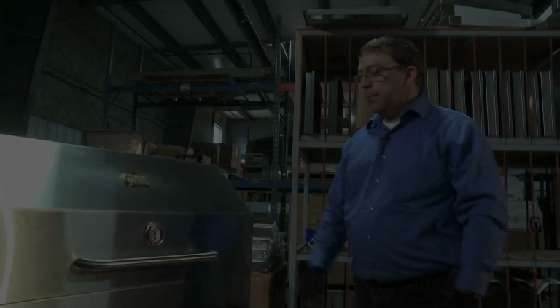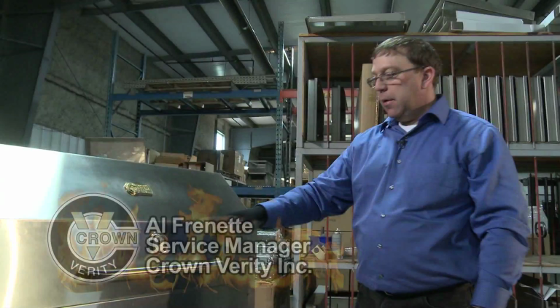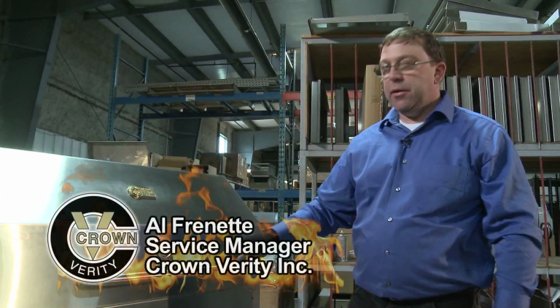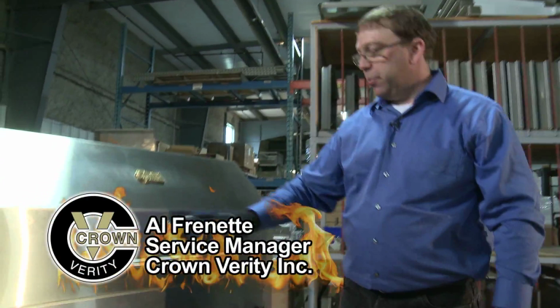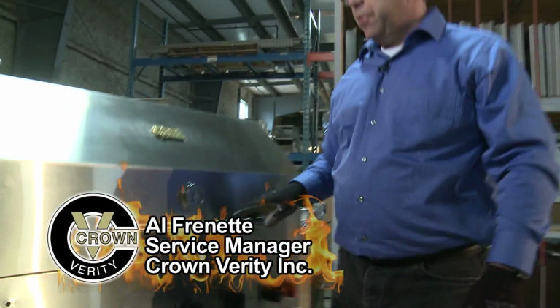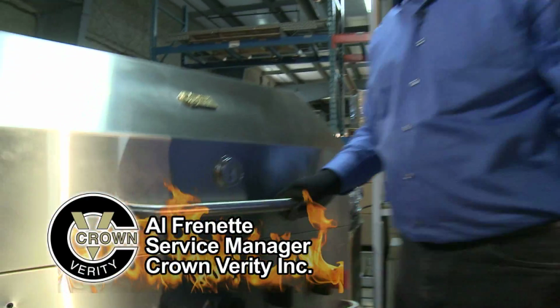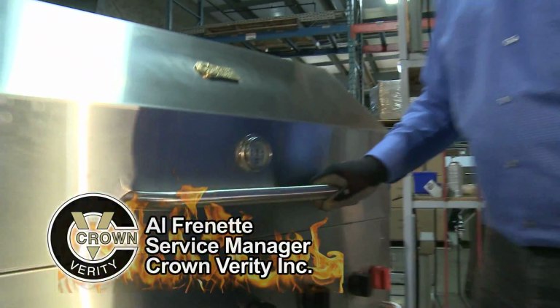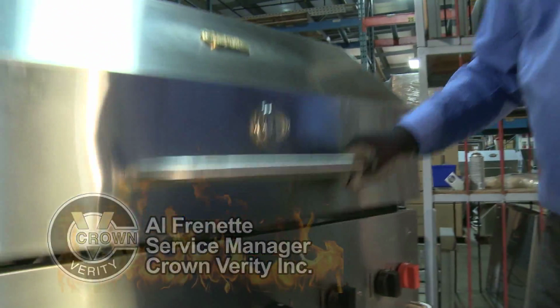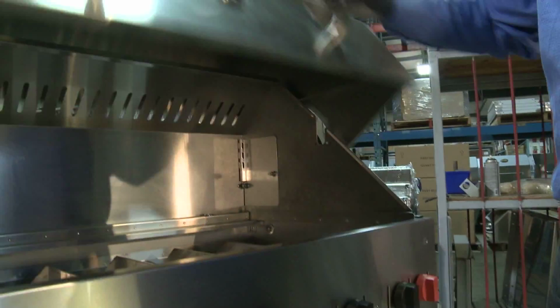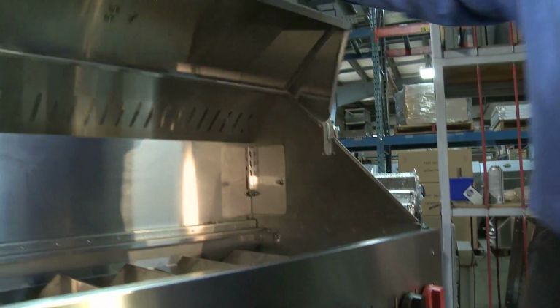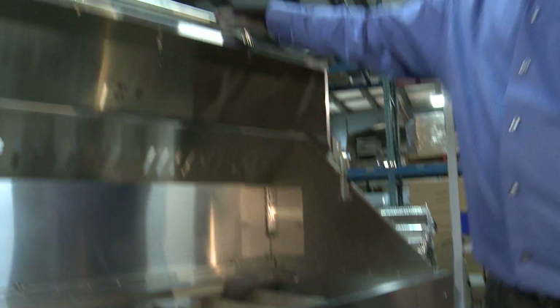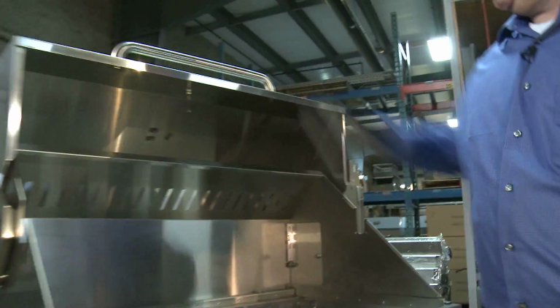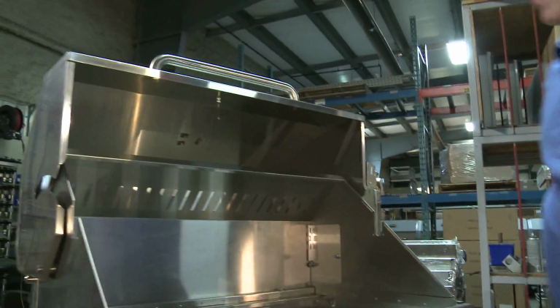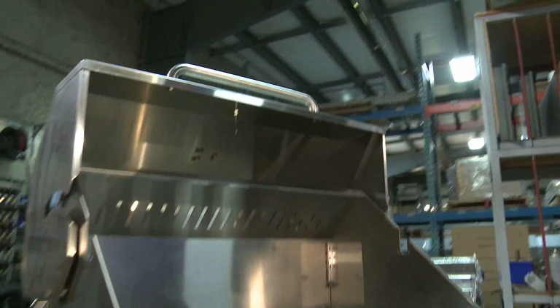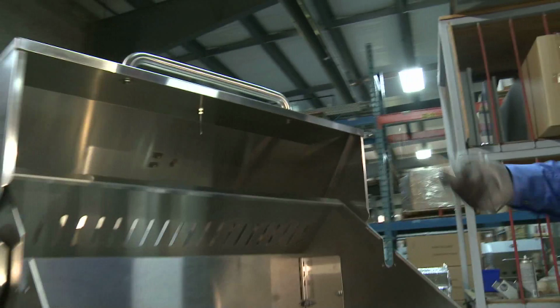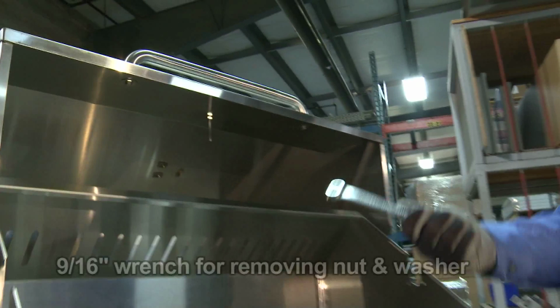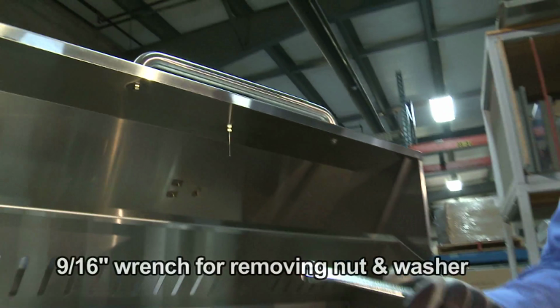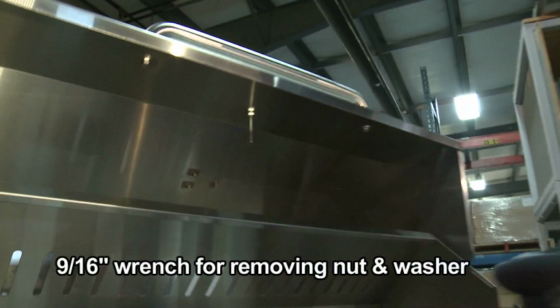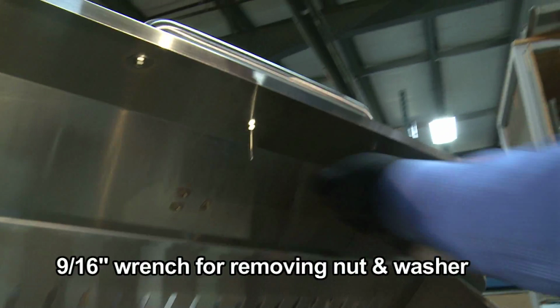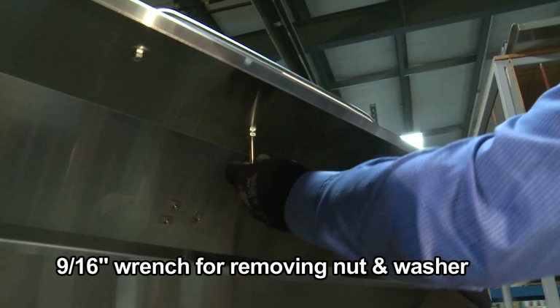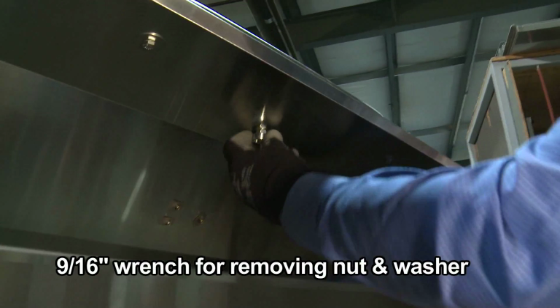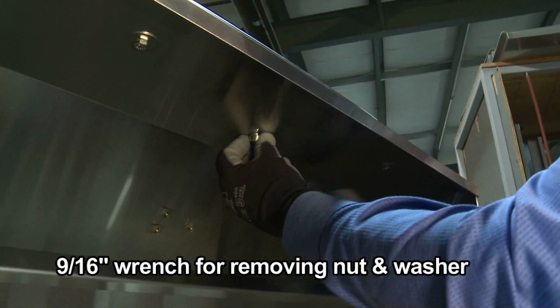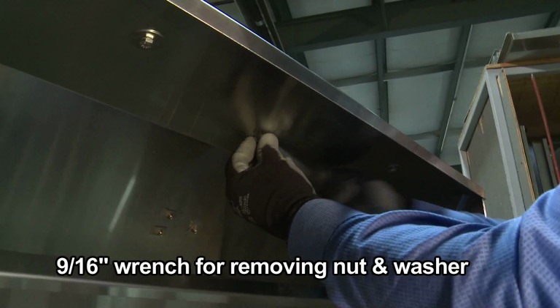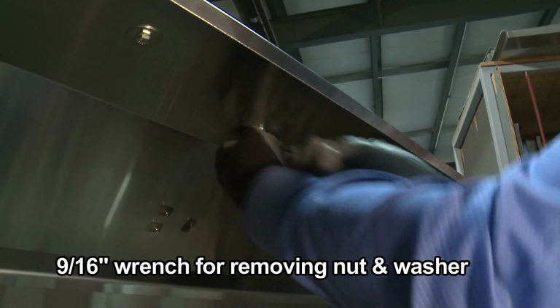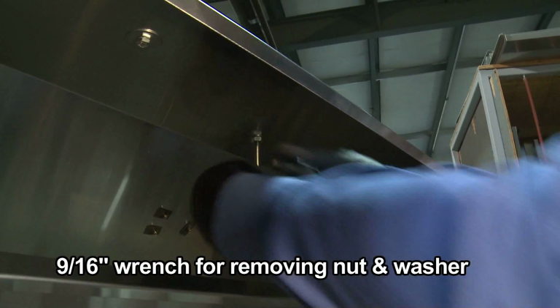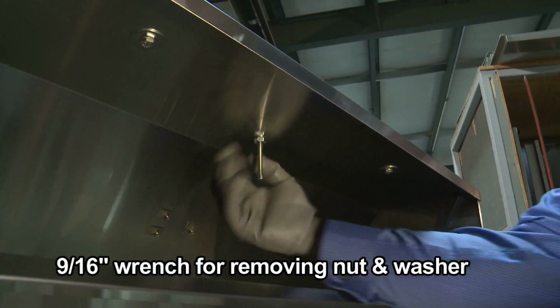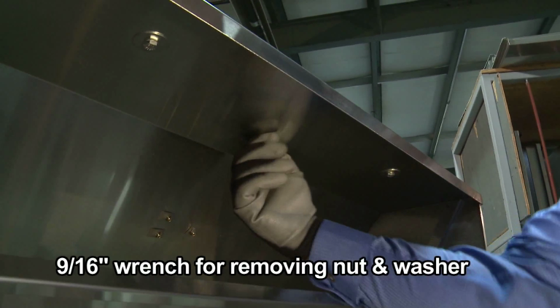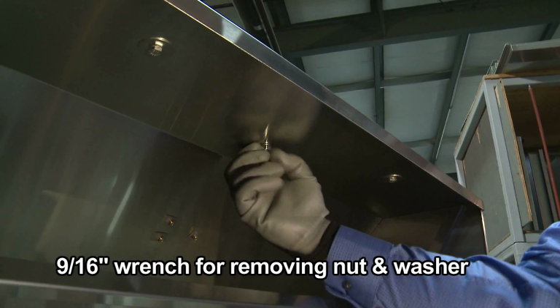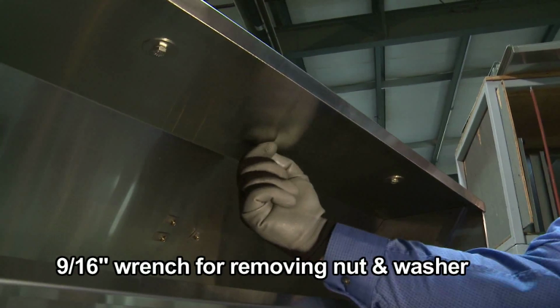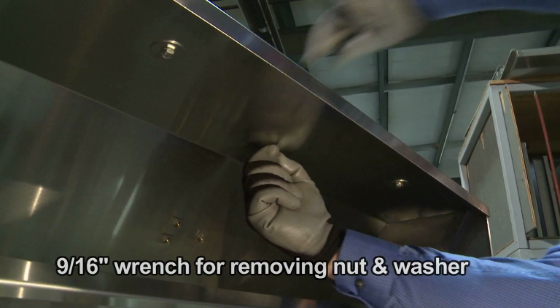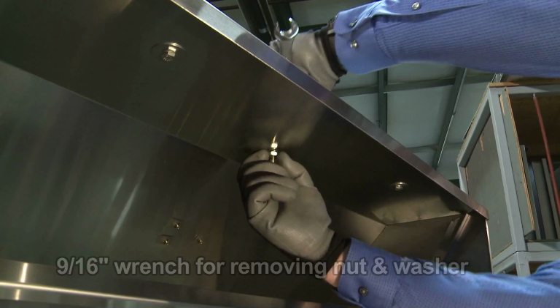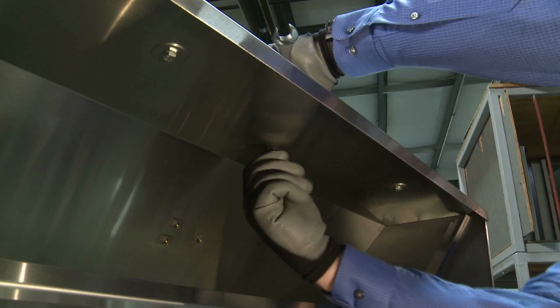In this sequence we'll deal with thermometer replacement. Again, quite simple. Raise the roll dome, grab yourself a 9/16th wrench — one nut holds the thermometer on. Loosen it with your wrench.